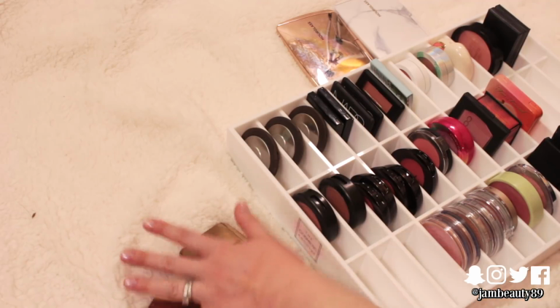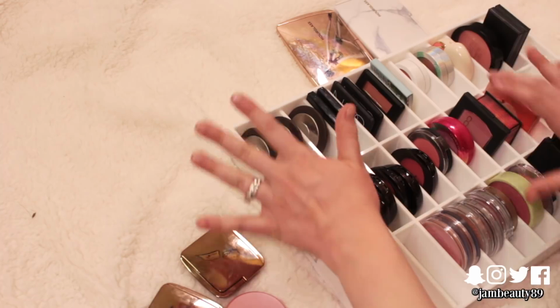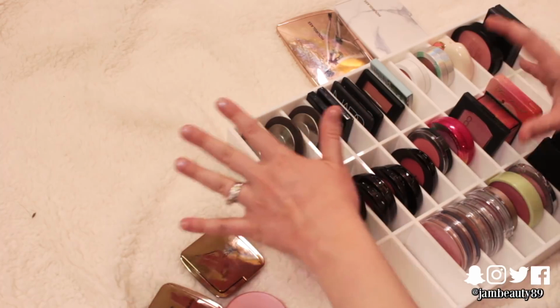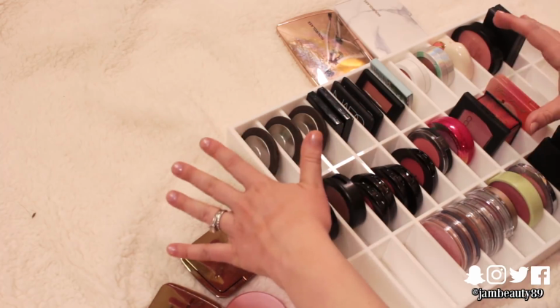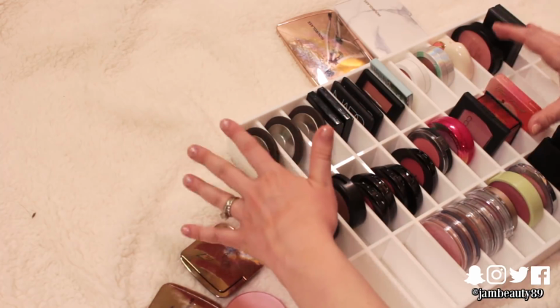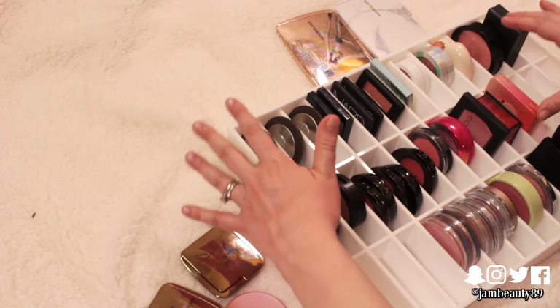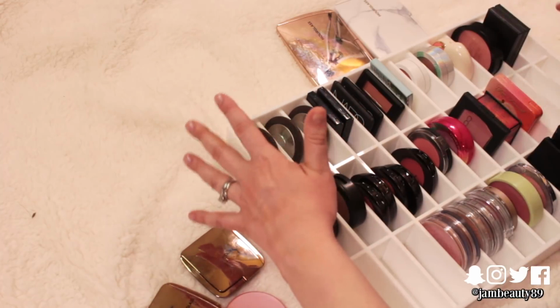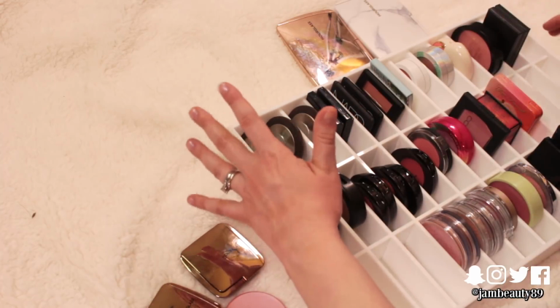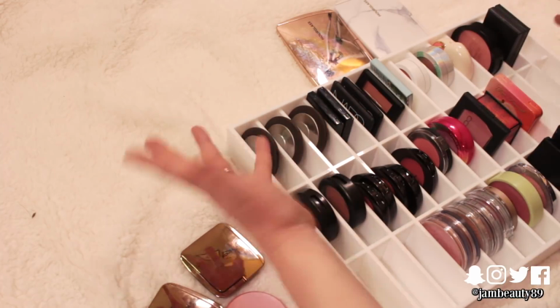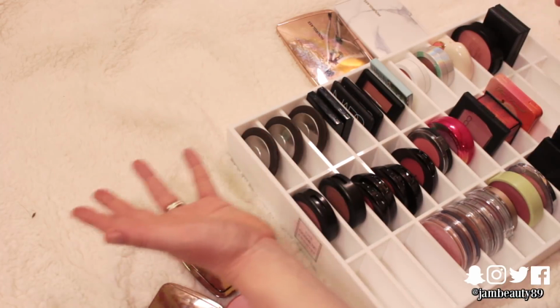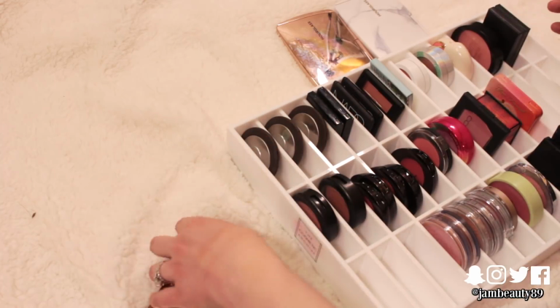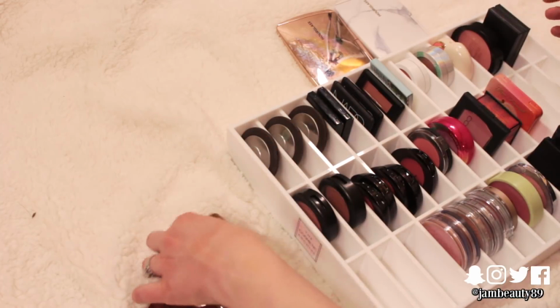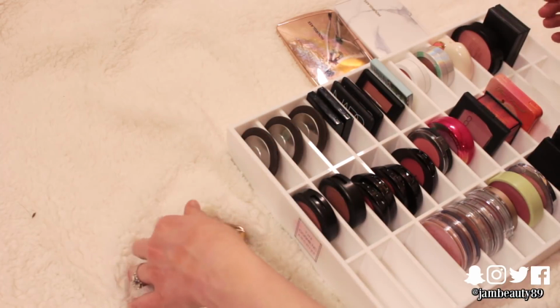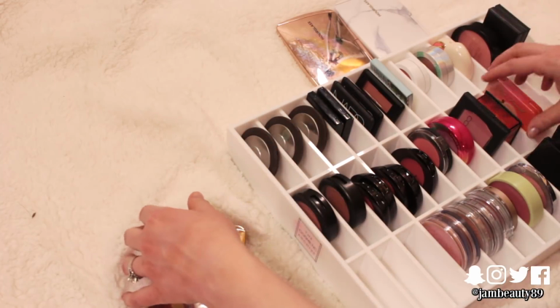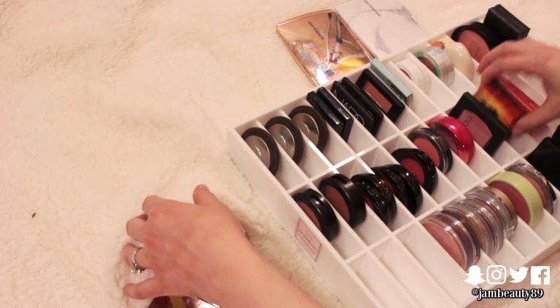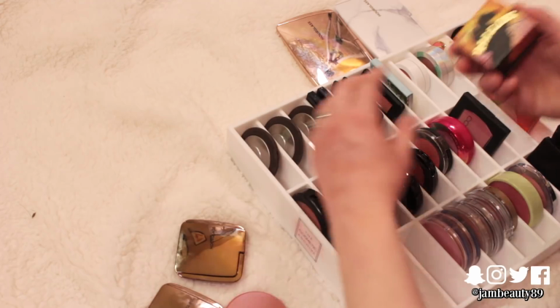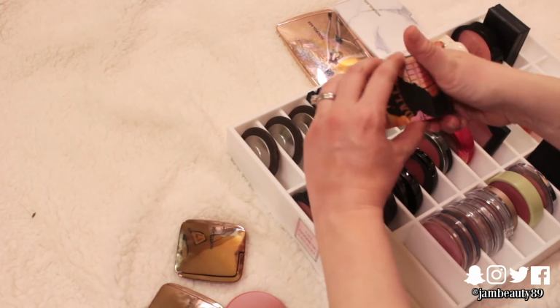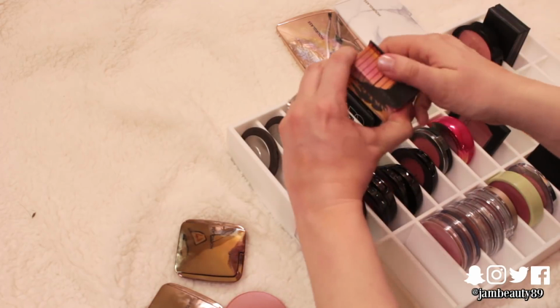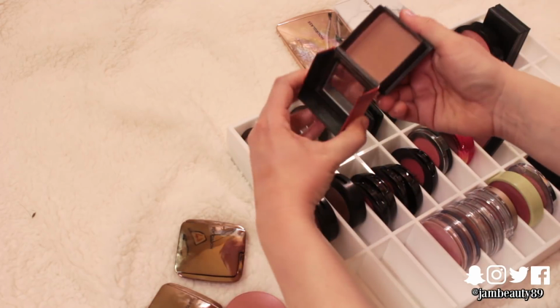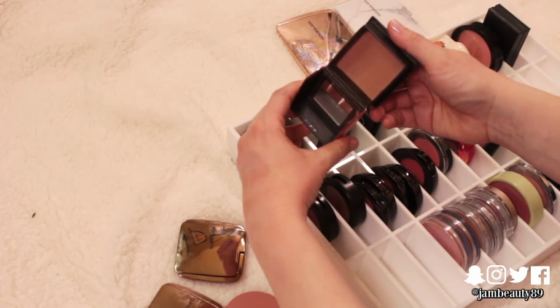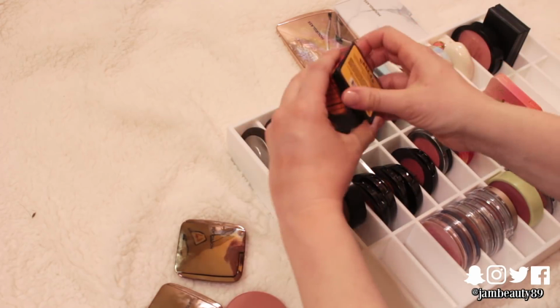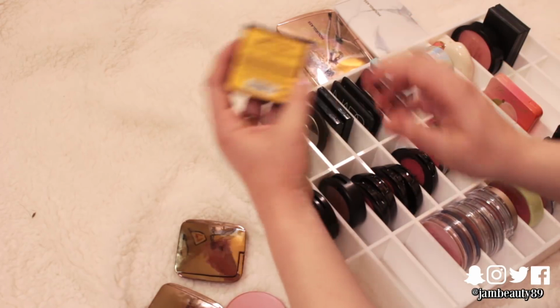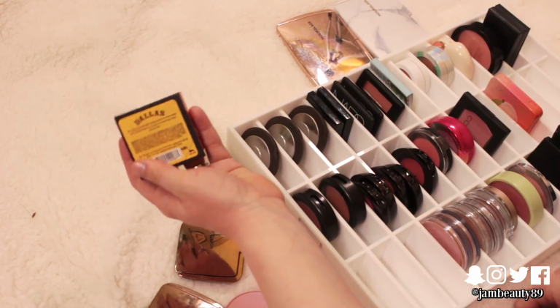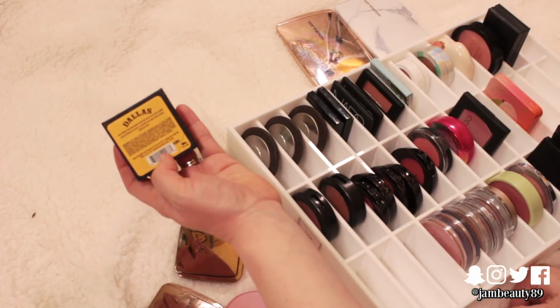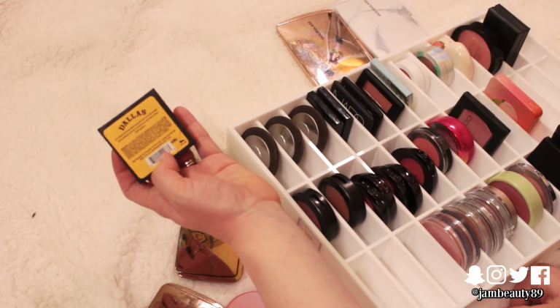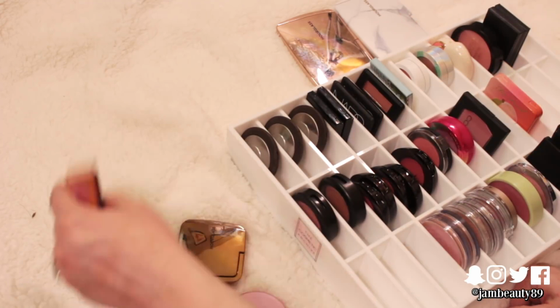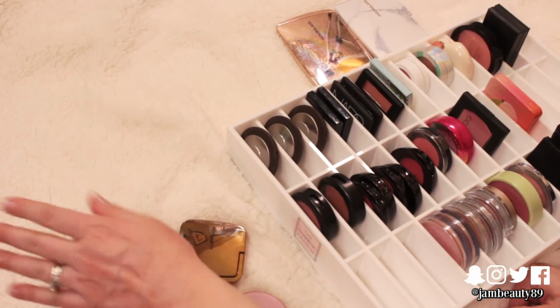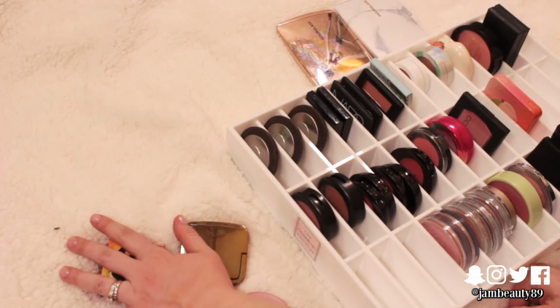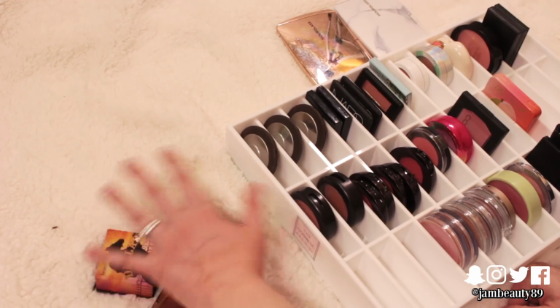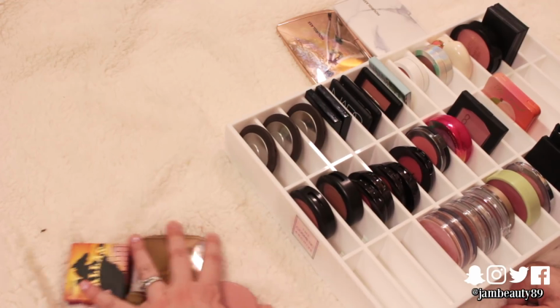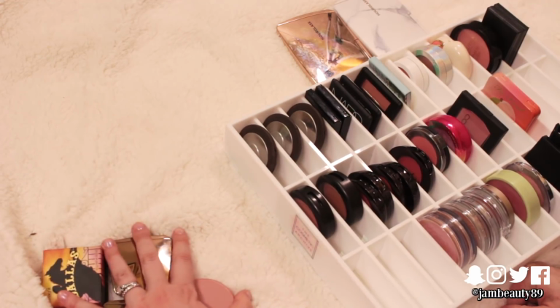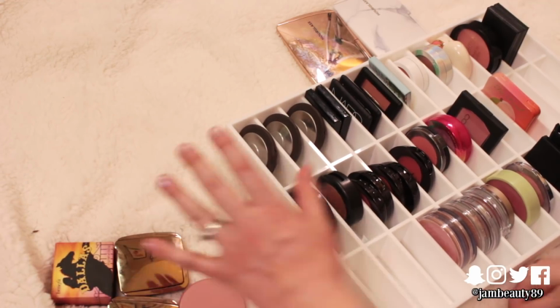I've got a lot of favorite formulas and that's where I run into trouble because I'm like, well, I love all of these. I do love my Dallas powder — probably one of my top few favorite blushes of all time. So definitely keeping that.